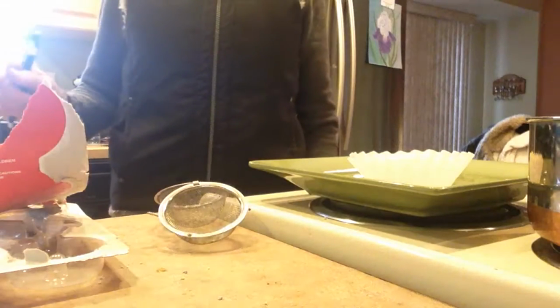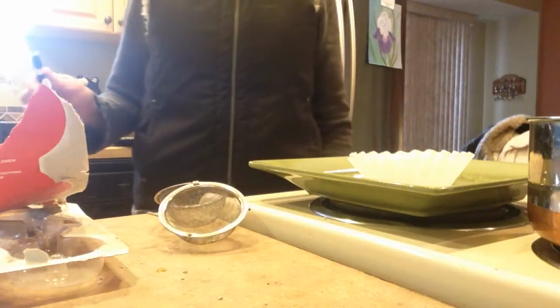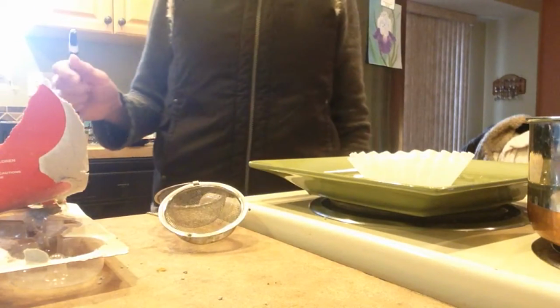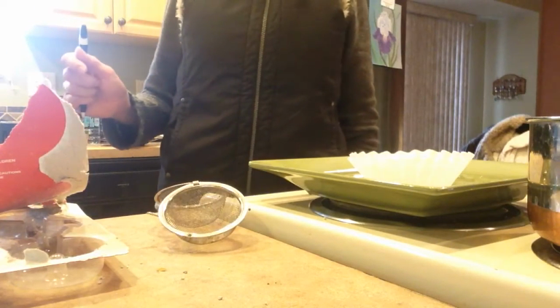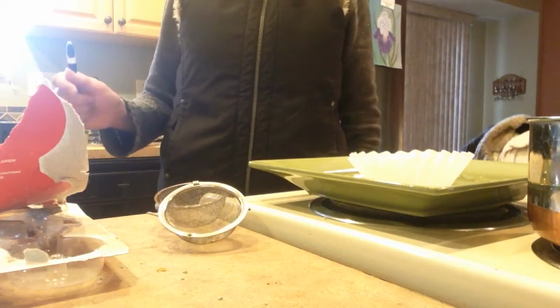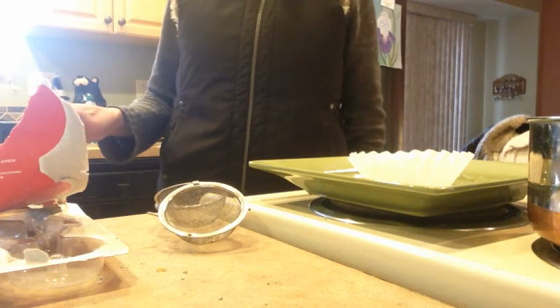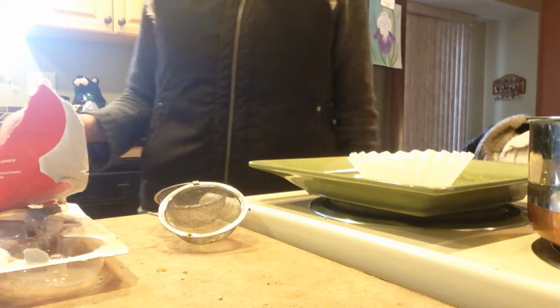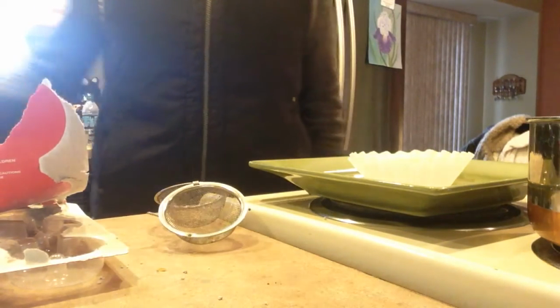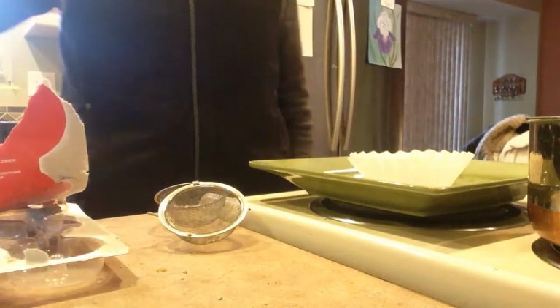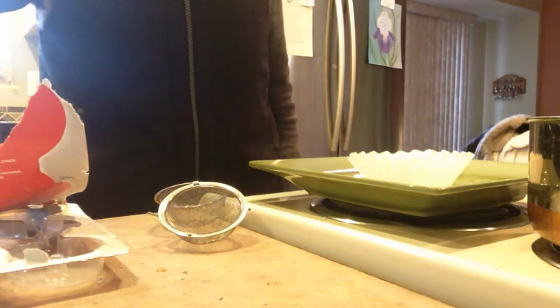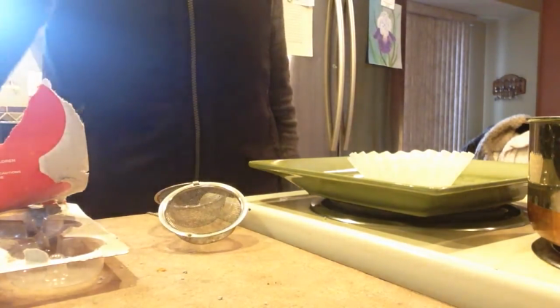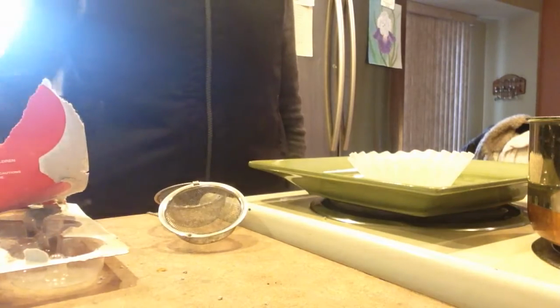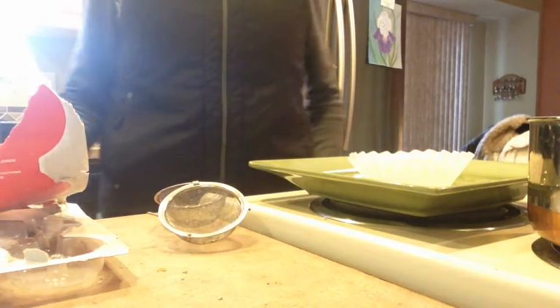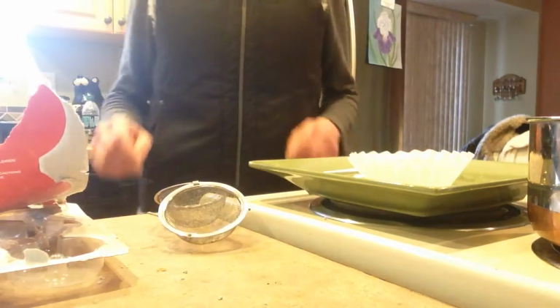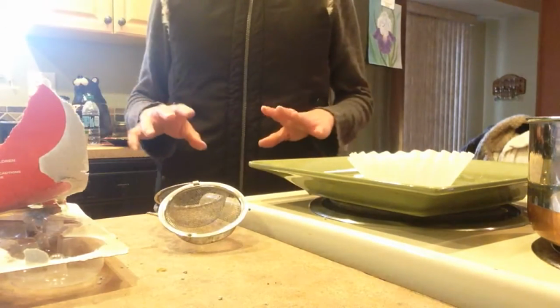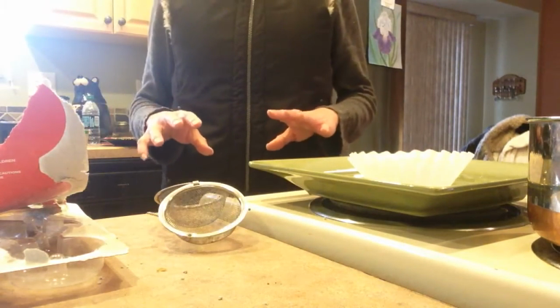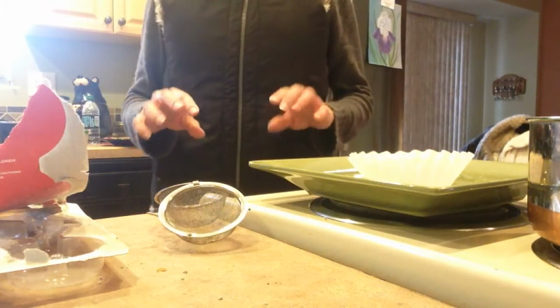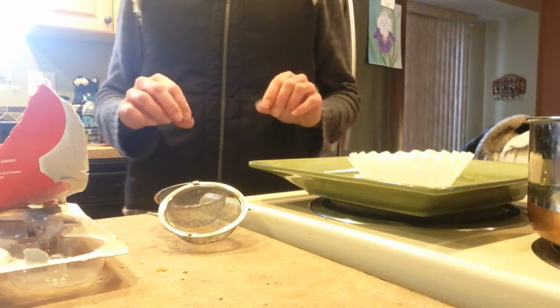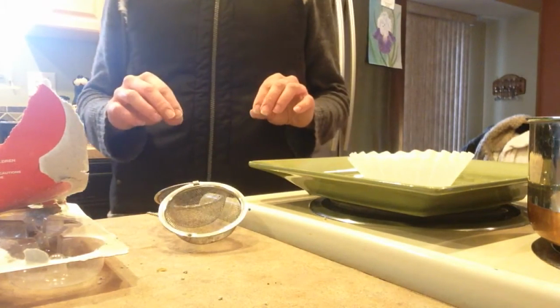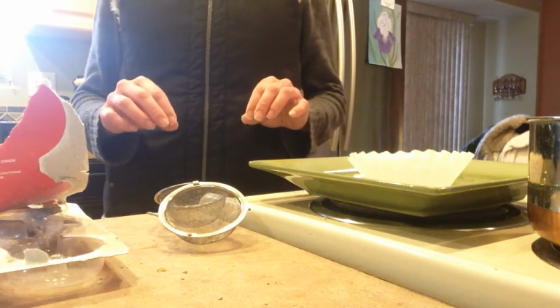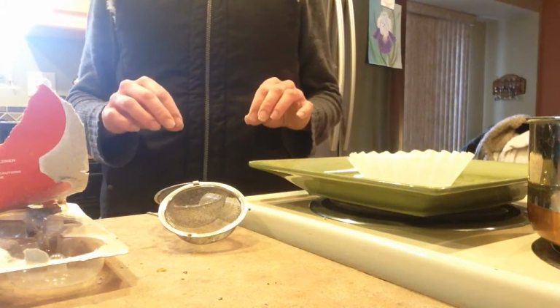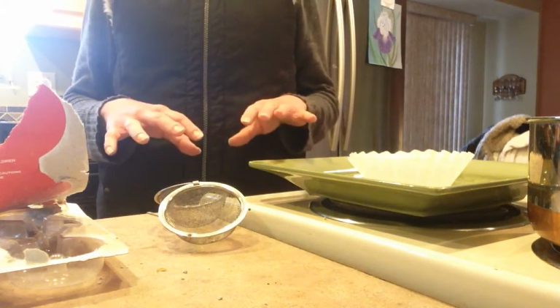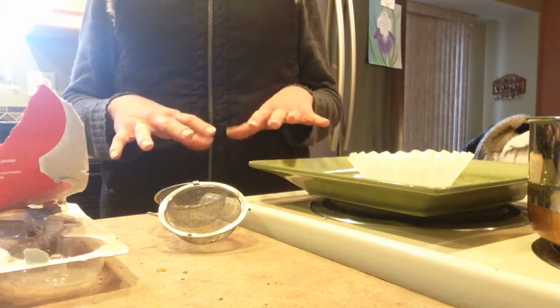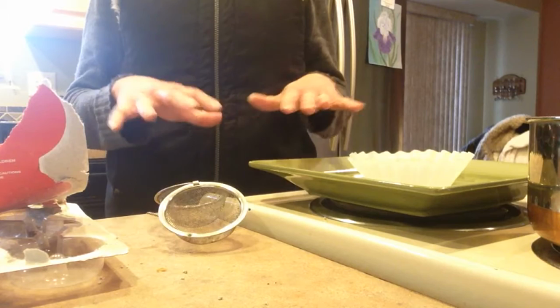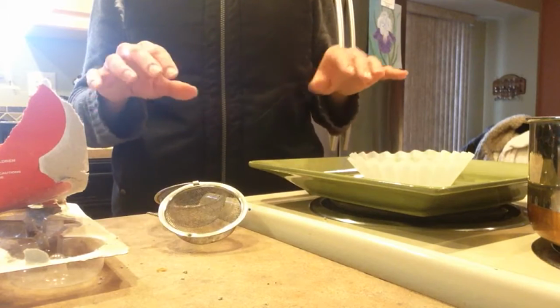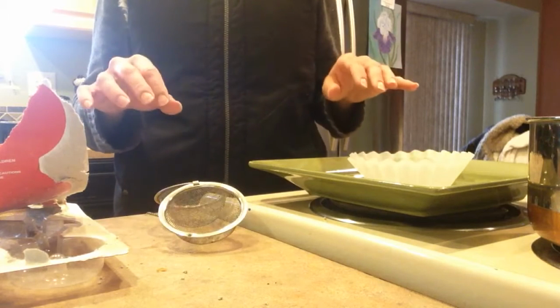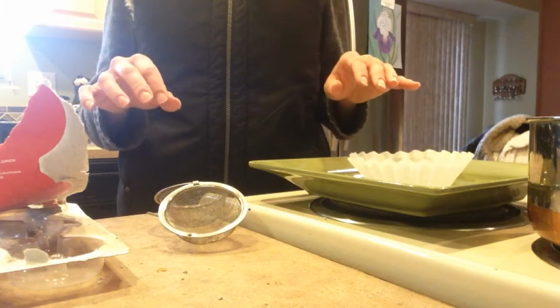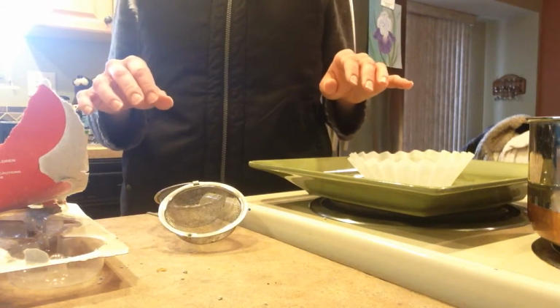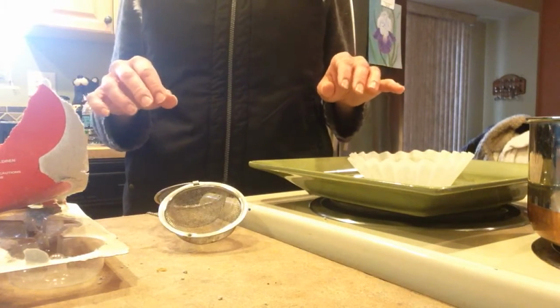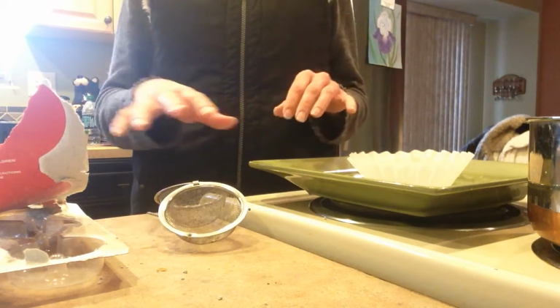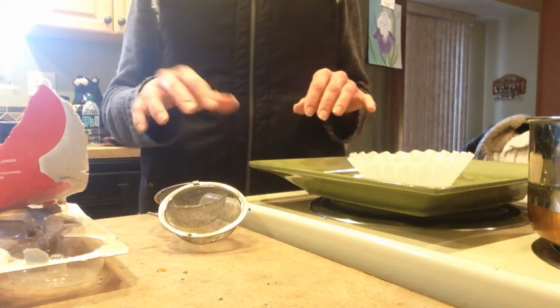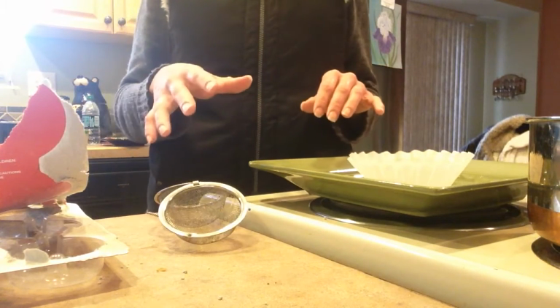Hello everyone. Today I wanted to talk about control of fungus gnats. Fungus gnats are those little flying insects that you'll see come up off the surface of your pots when you water them or spray them.